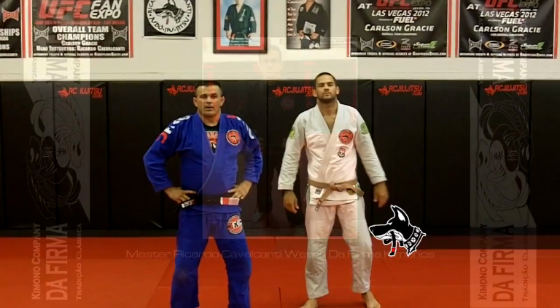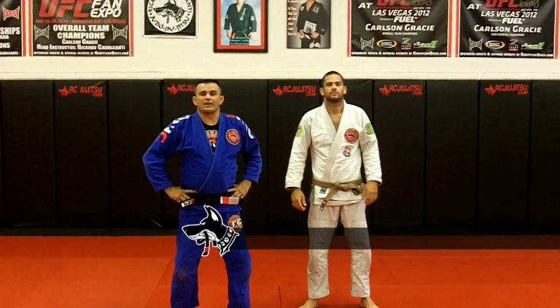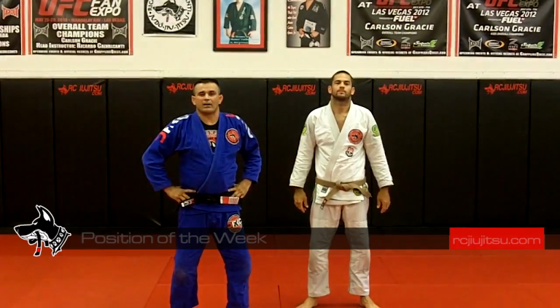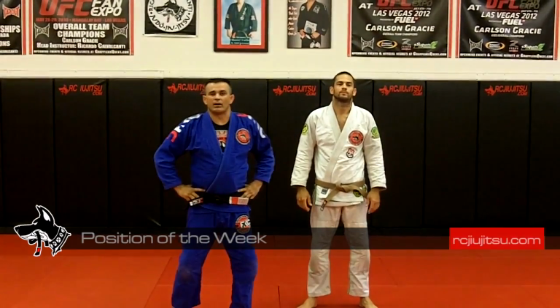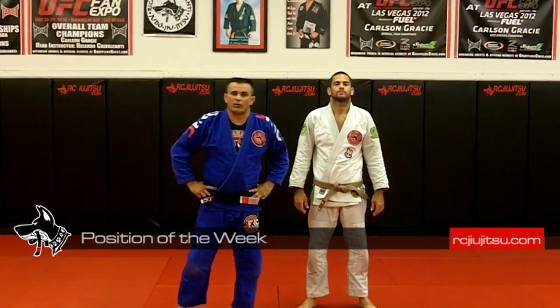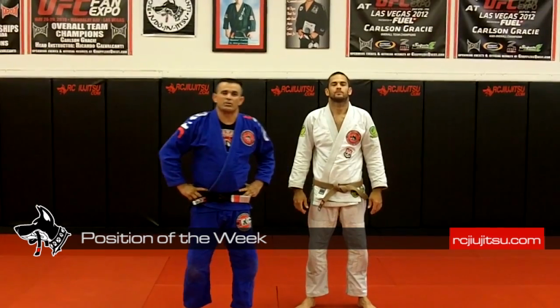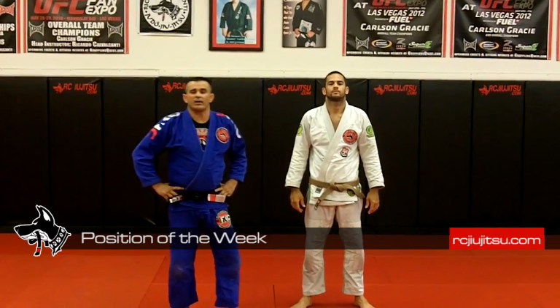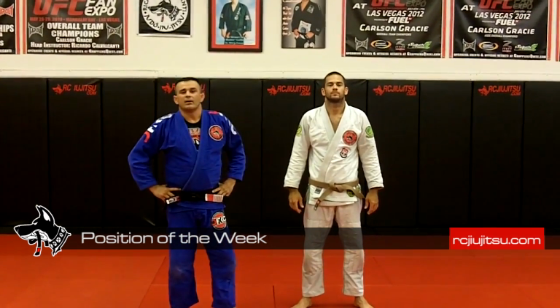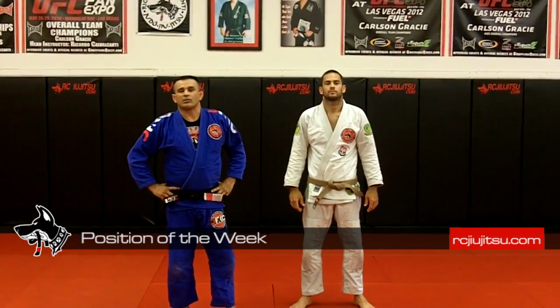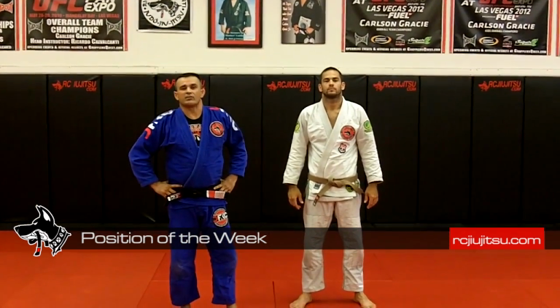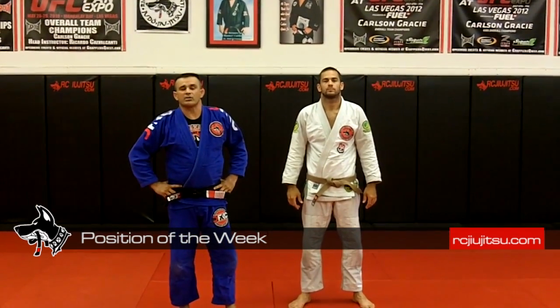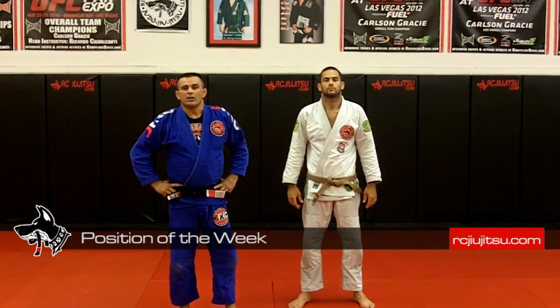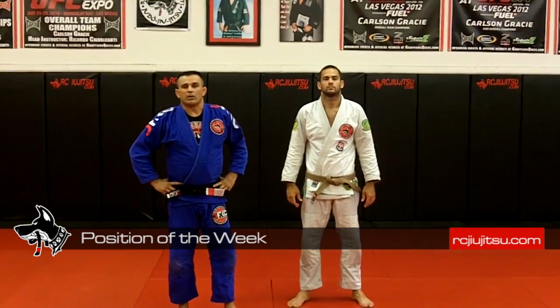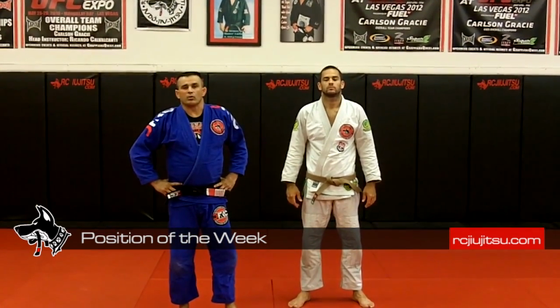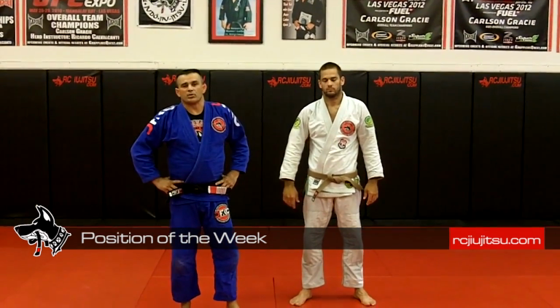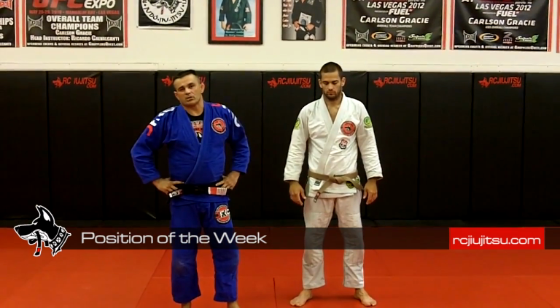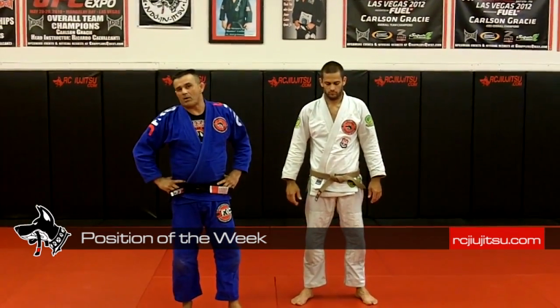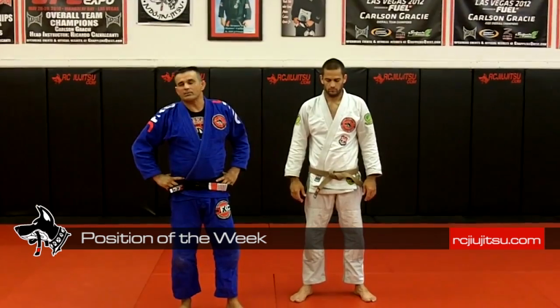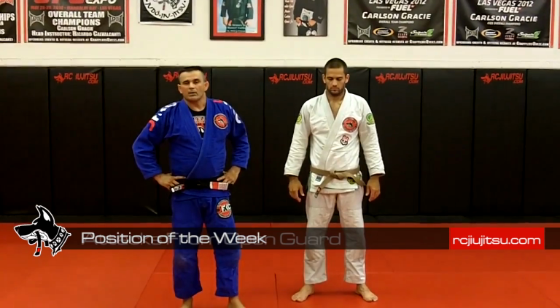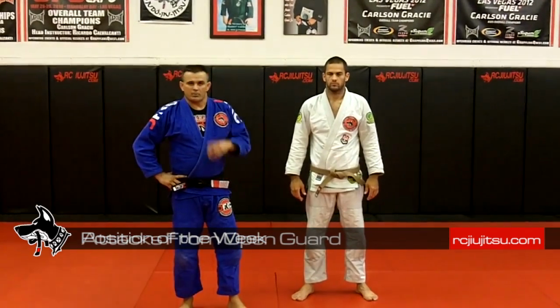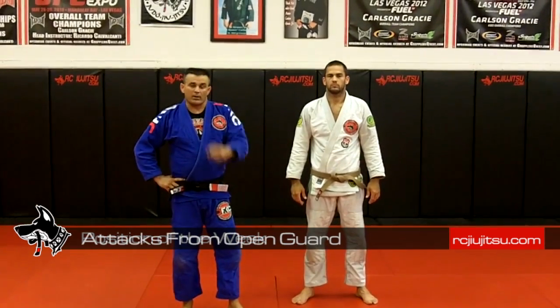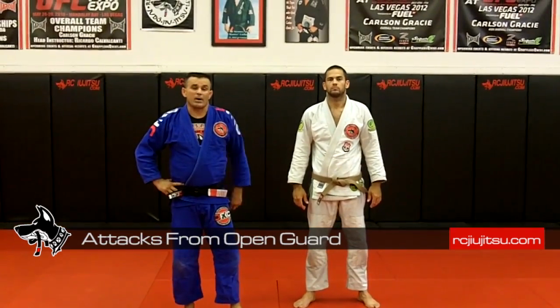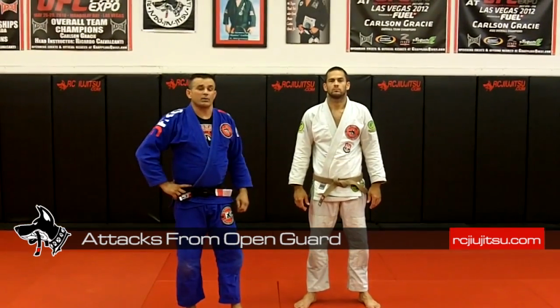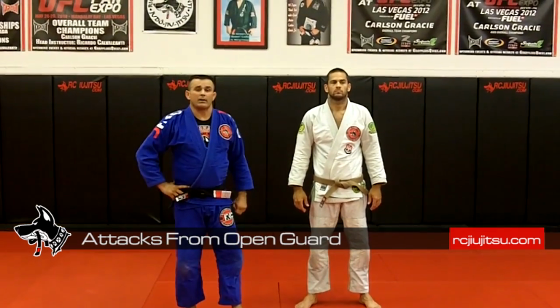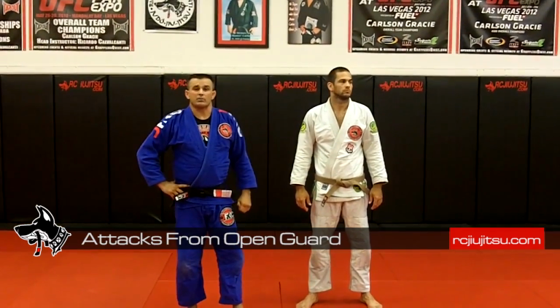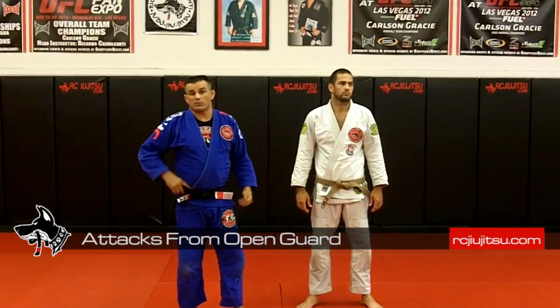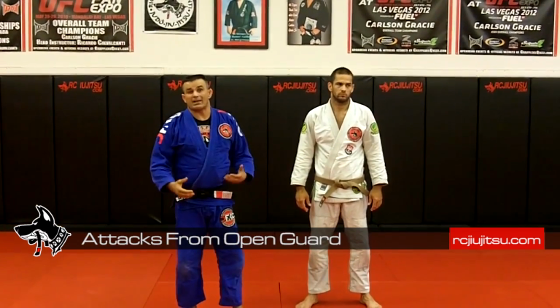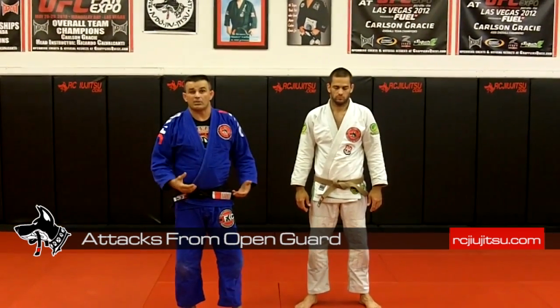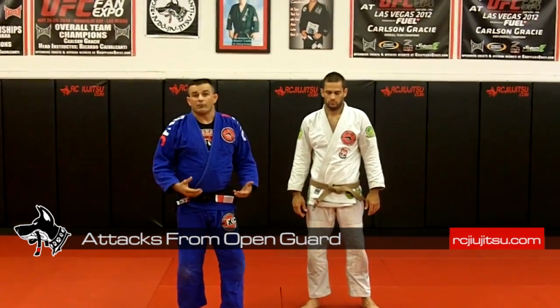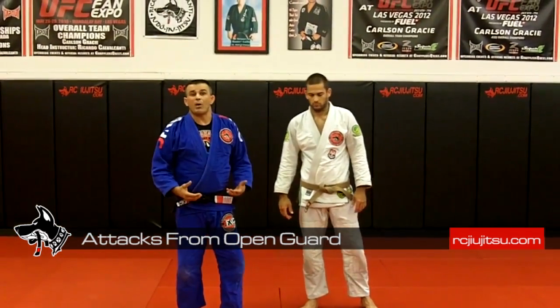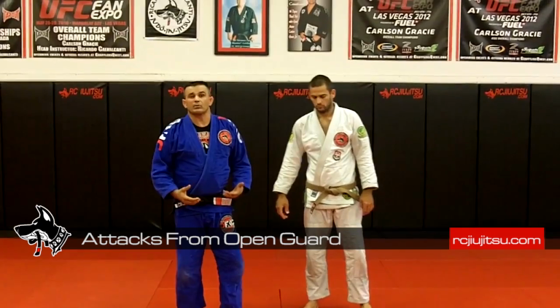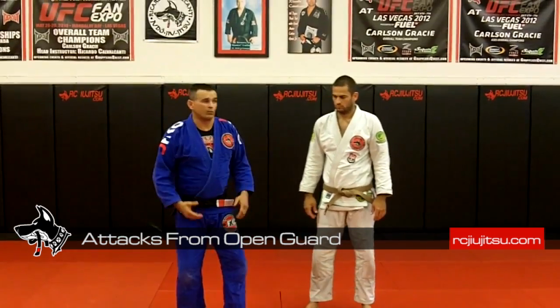Hi guys, Ricardo Cavalcanti, Cavalcanti BJJ, Carson Grace, Las Vegas. Today I'm going to show positions inside the guard. I'm going to answer questions that you guys sent me, asking for attacks from the guard — what can I do?